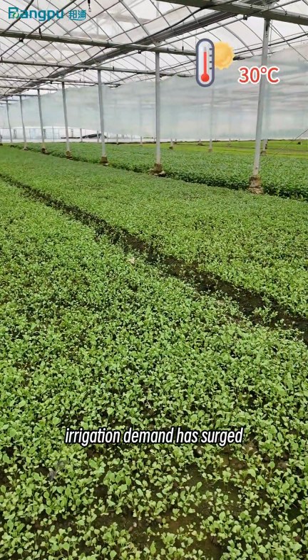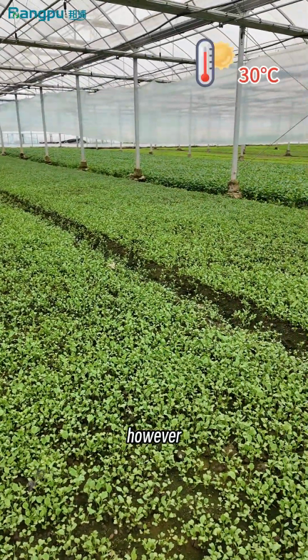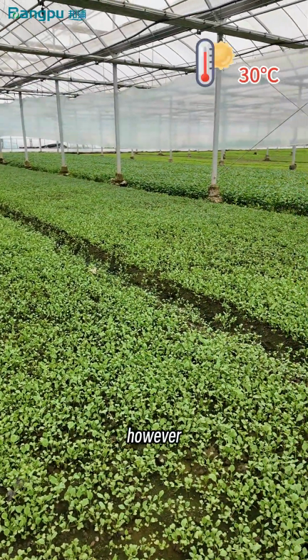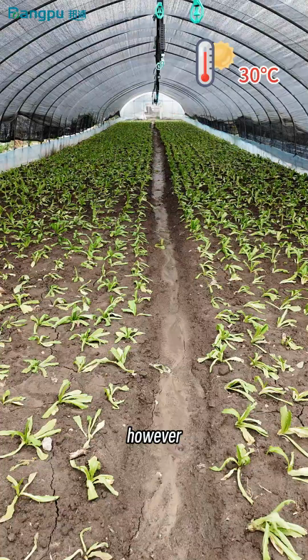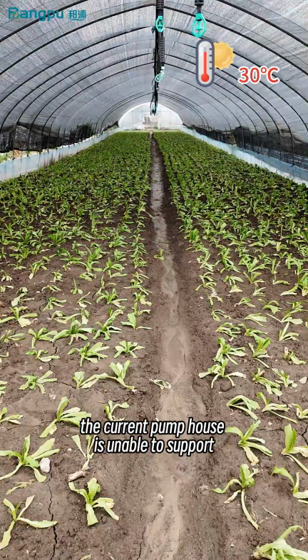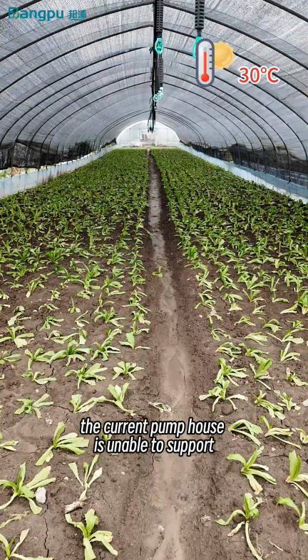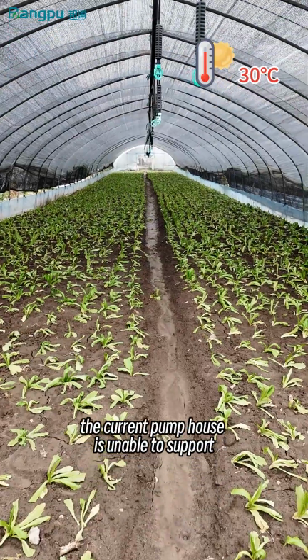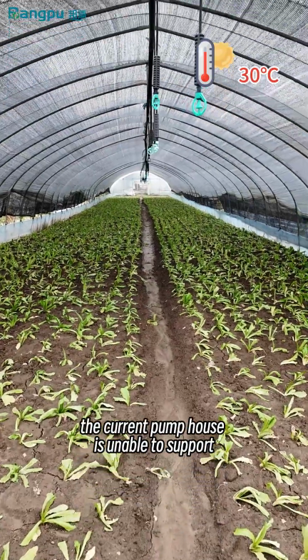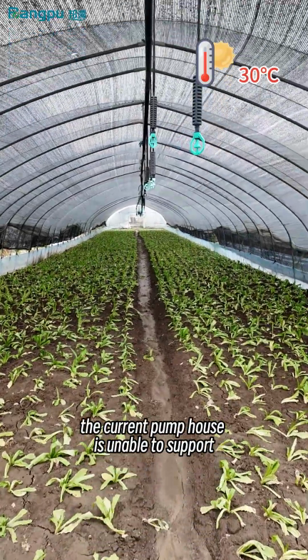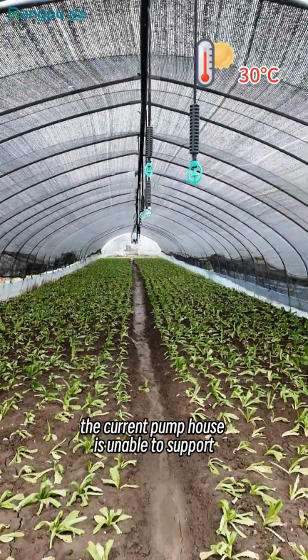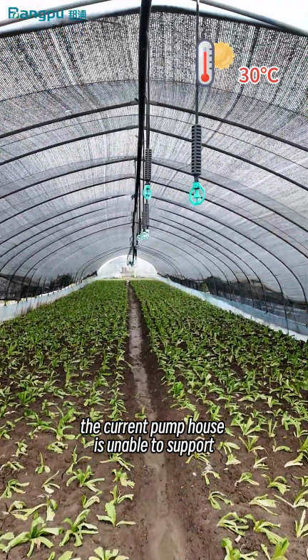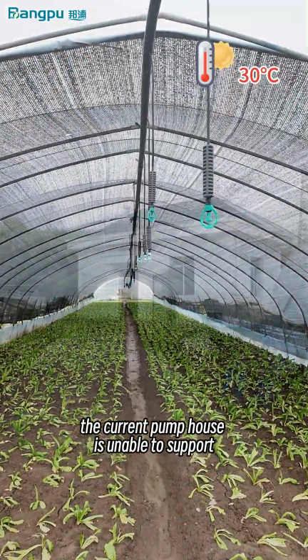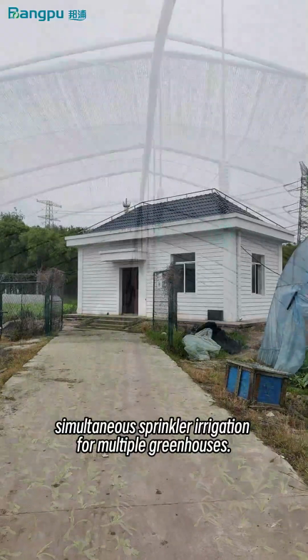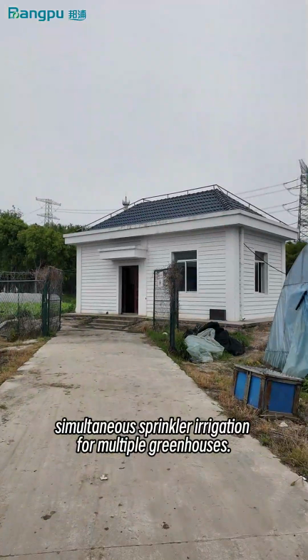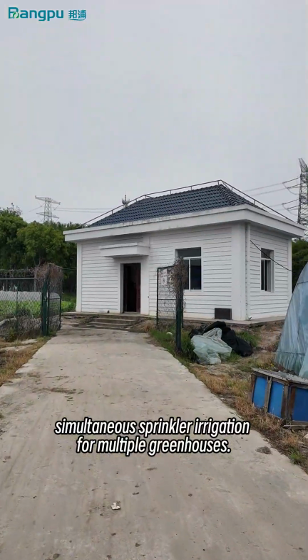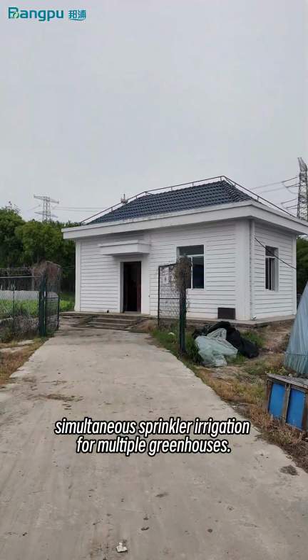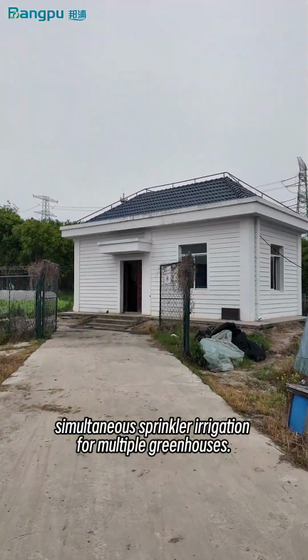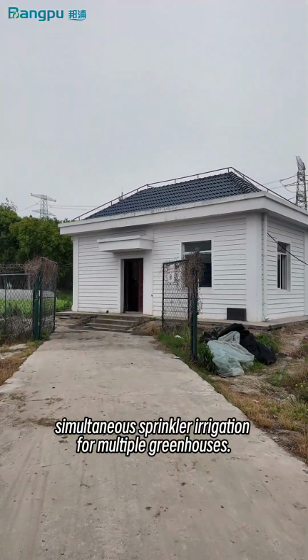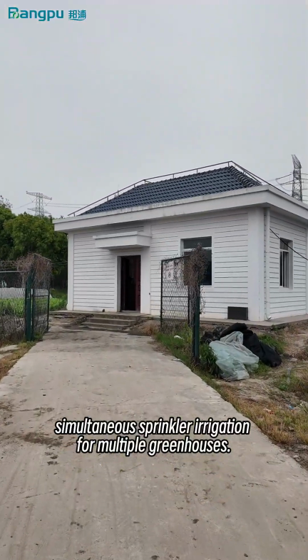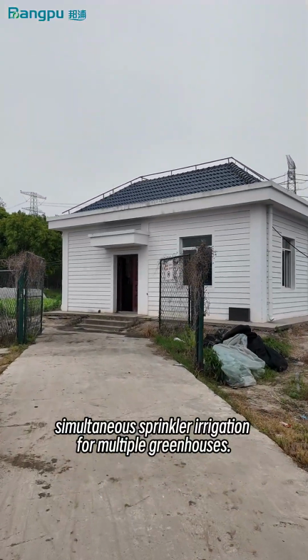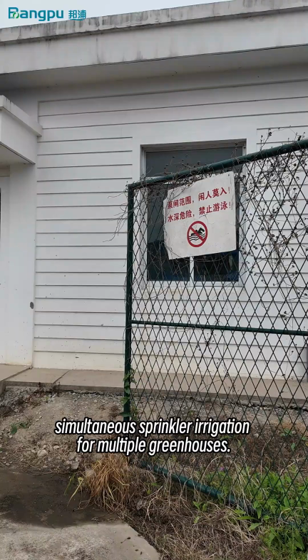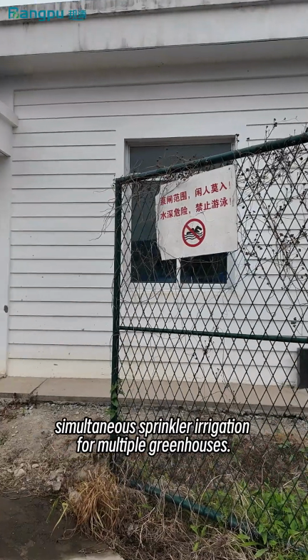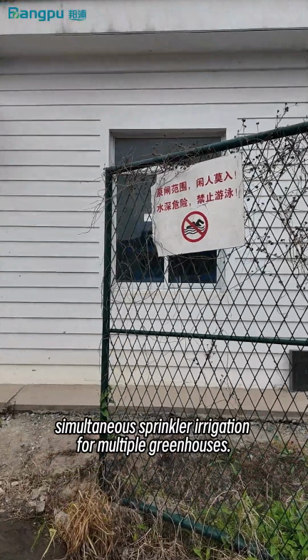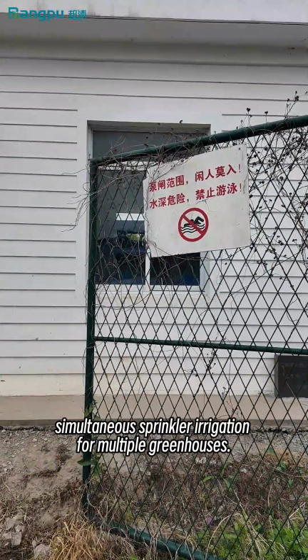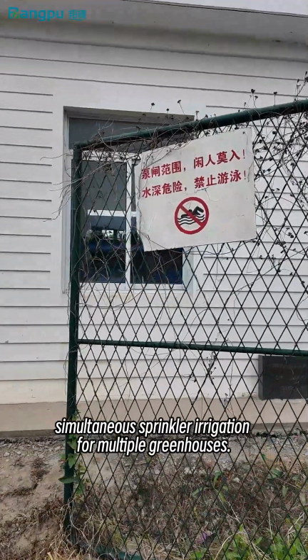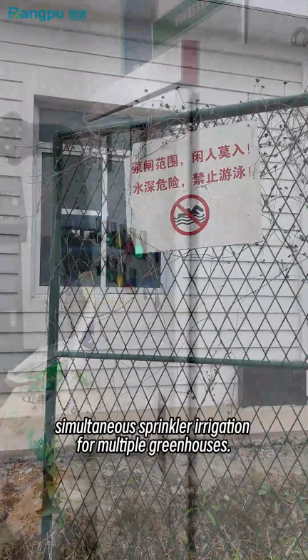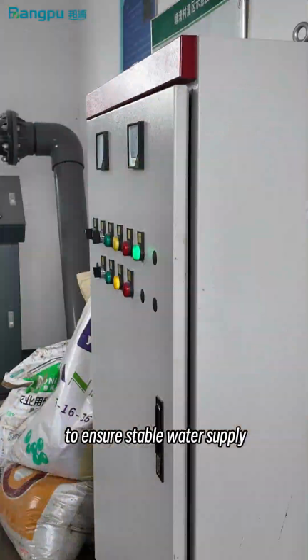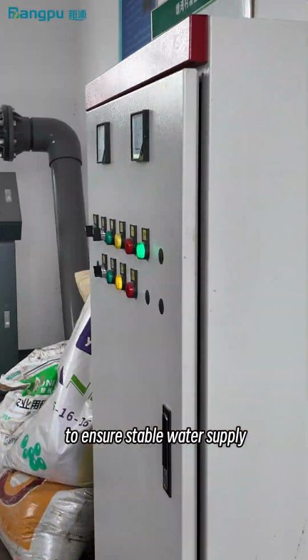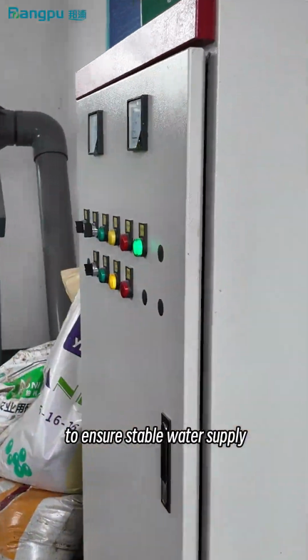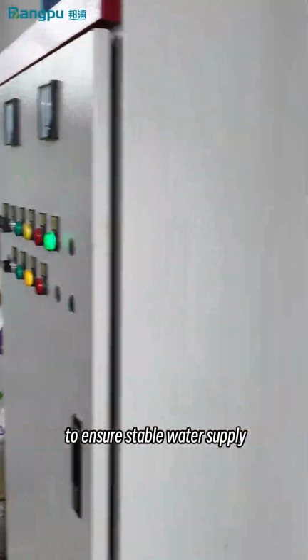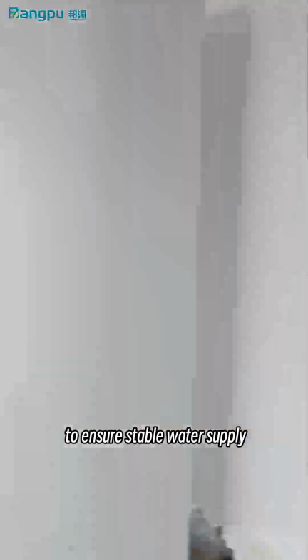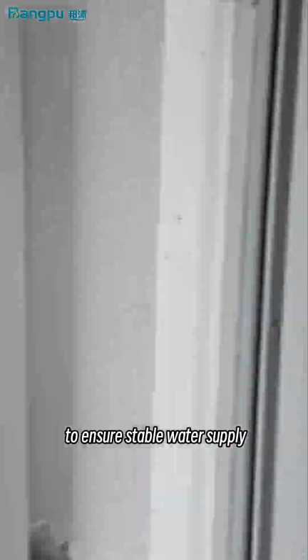However, the current pump house is unable to support simultaneous sprinkler irrigation for multiple greenhouses. To ensure stable water supply,